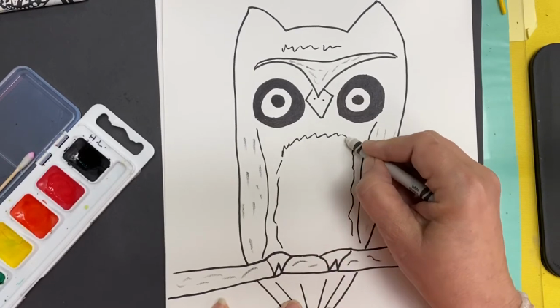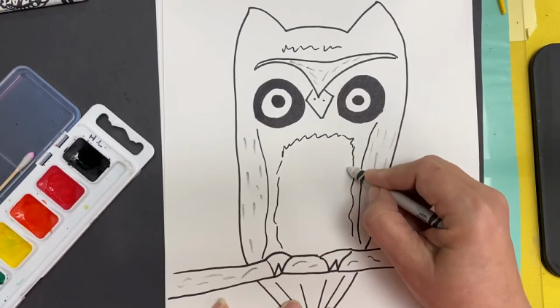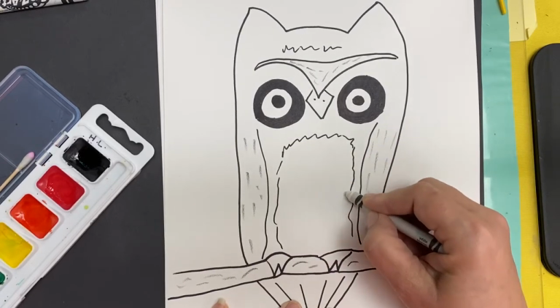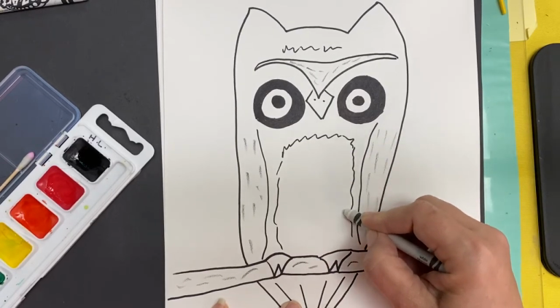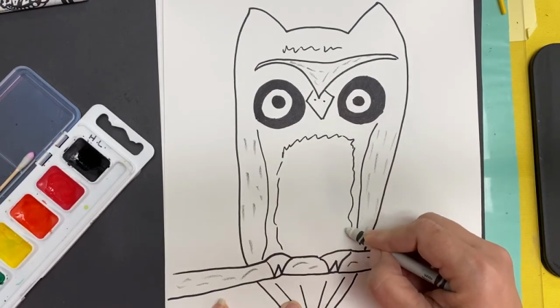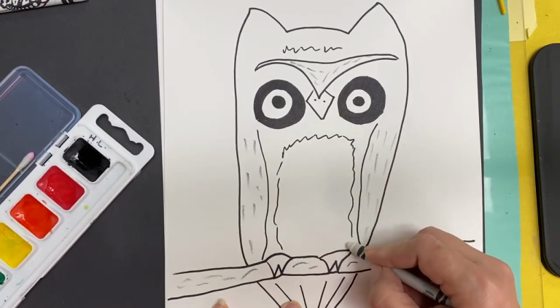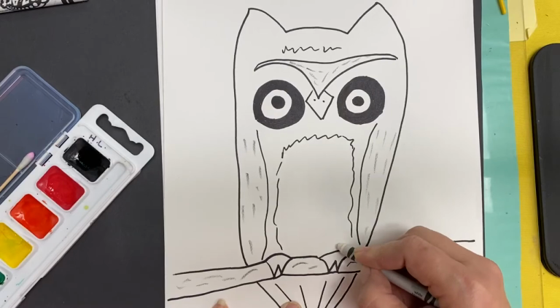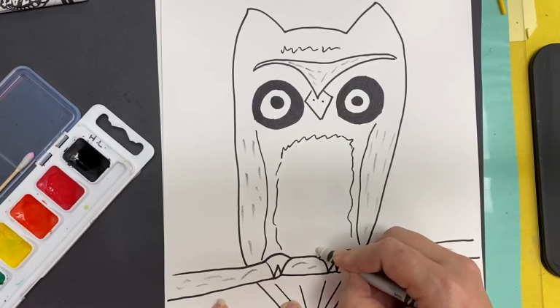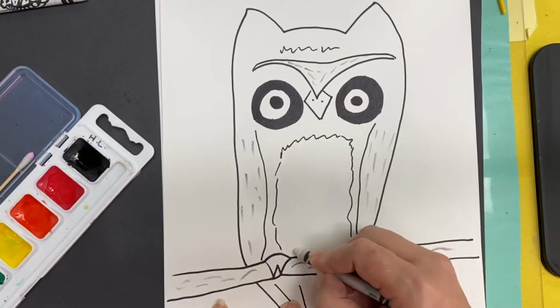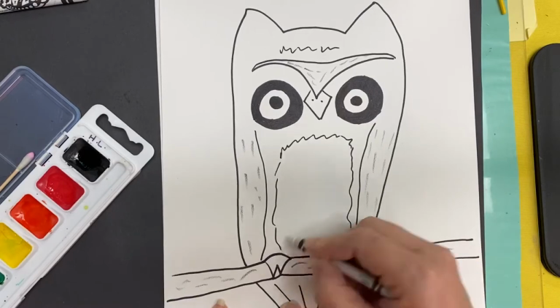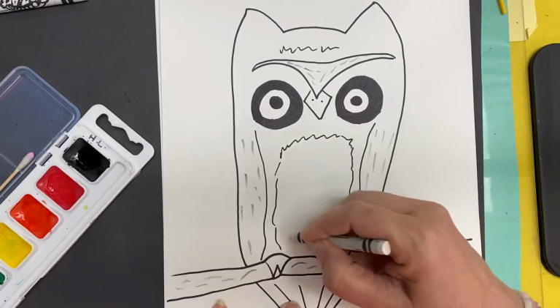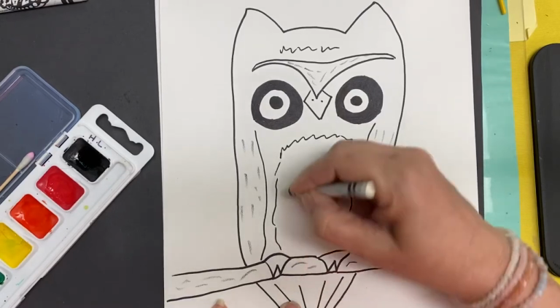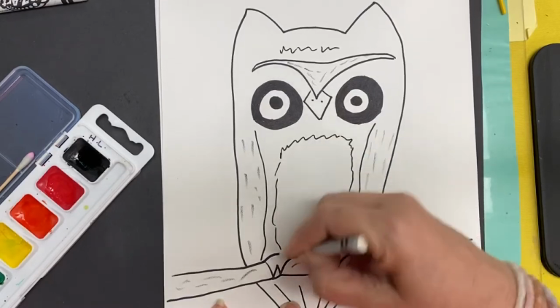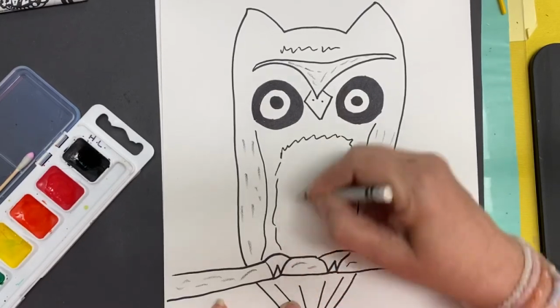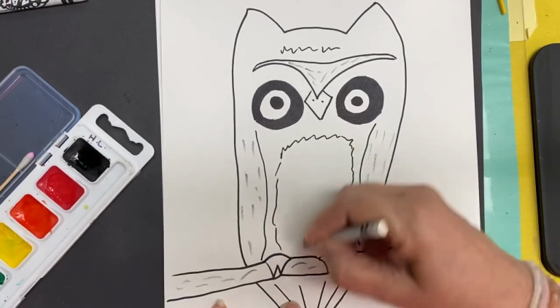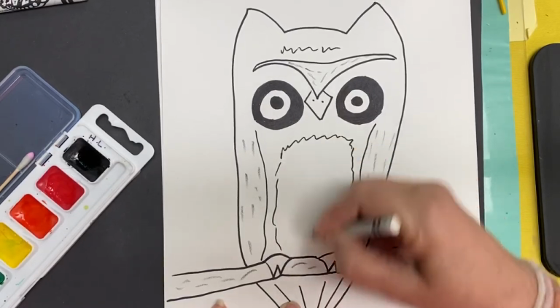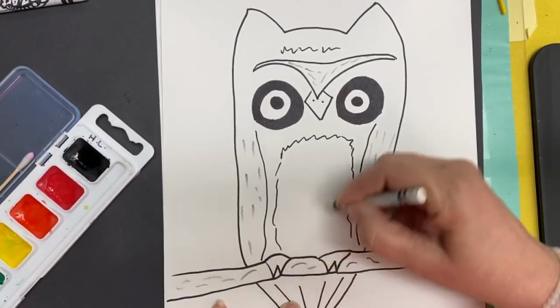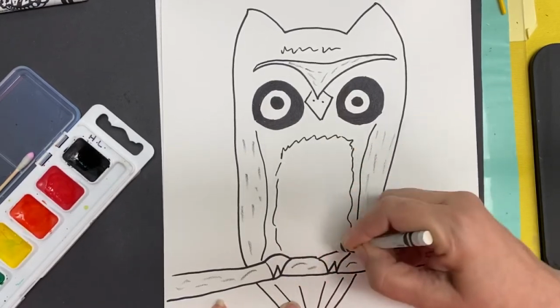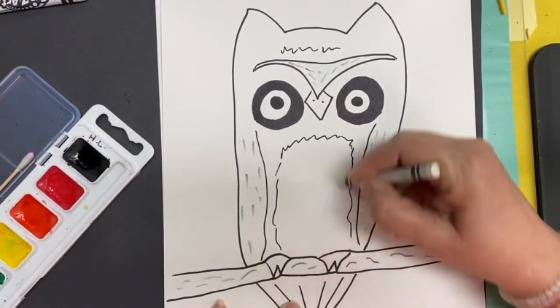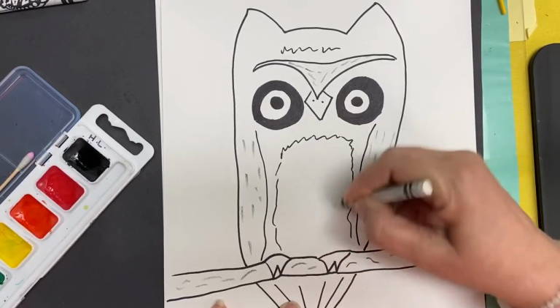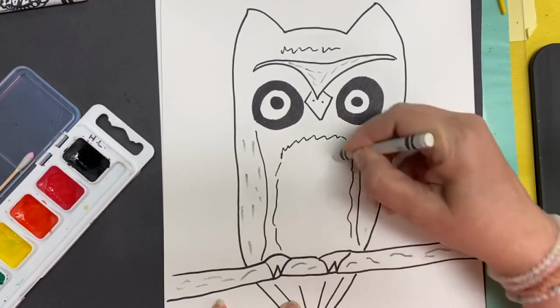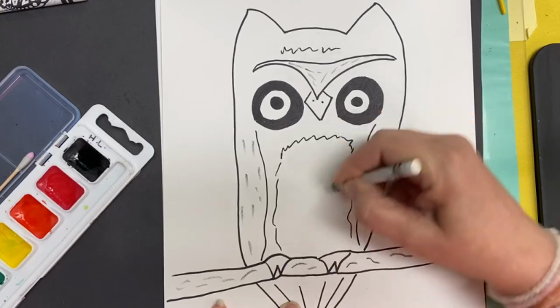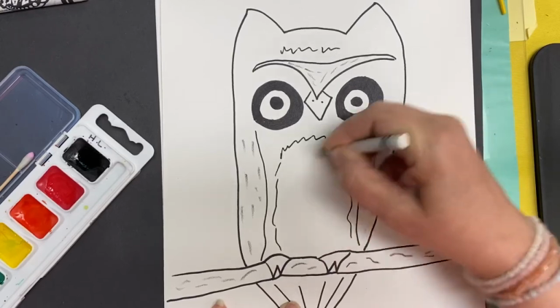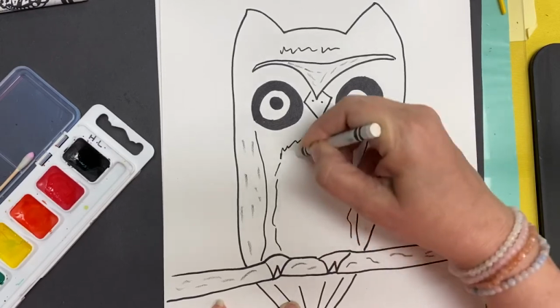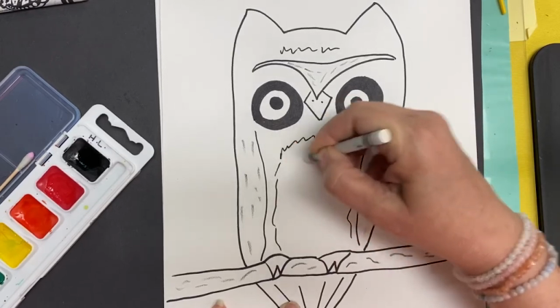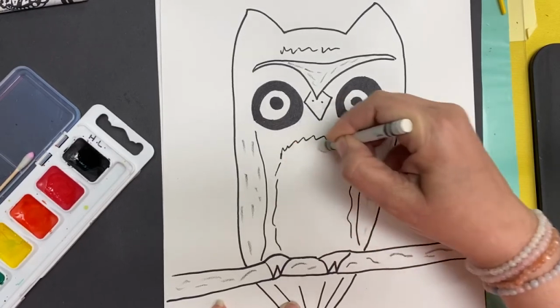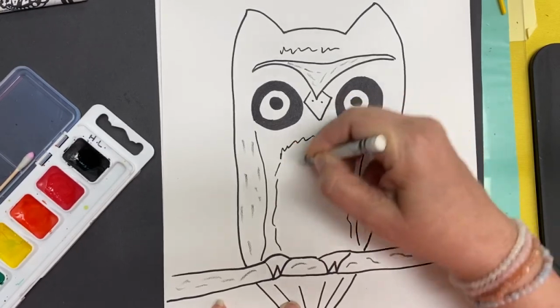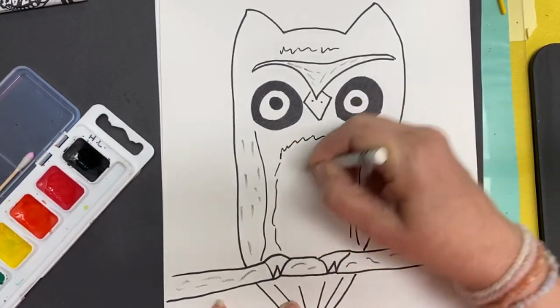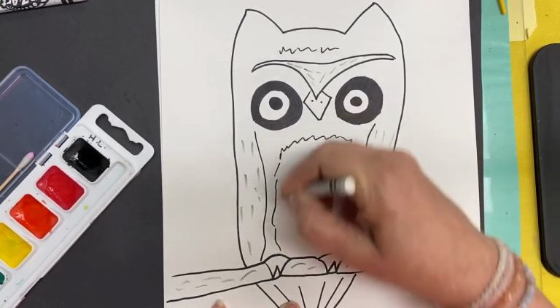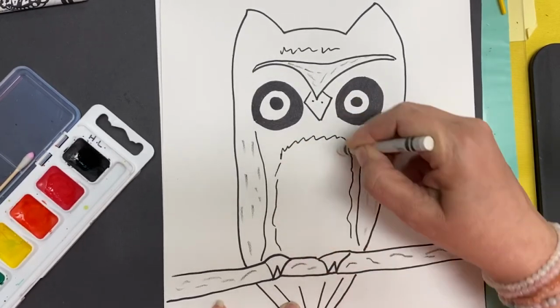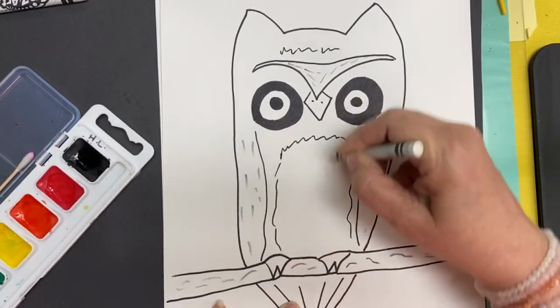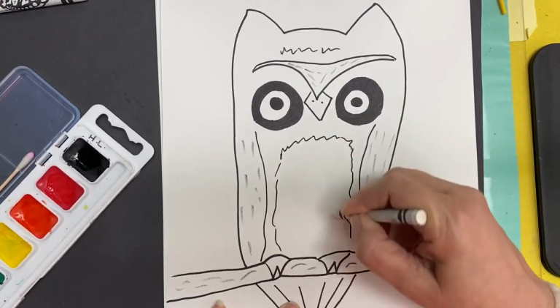I can use the white to outline his tummy to keep his tummy white when we start painting. I don't know if you remember the pictures from Claire West — her owls were done in some wild and crazy colors.